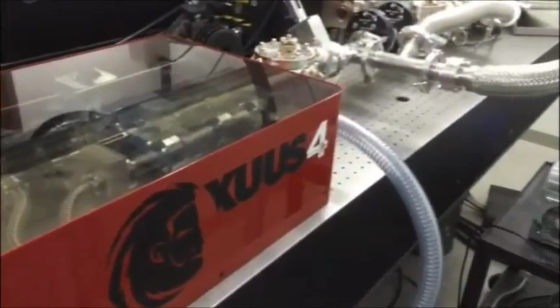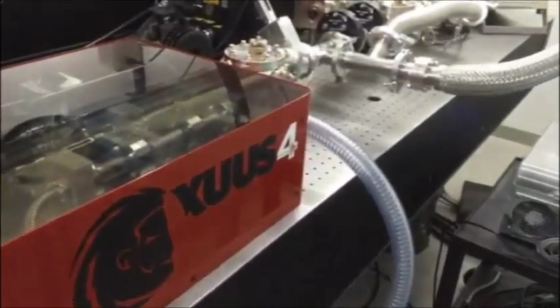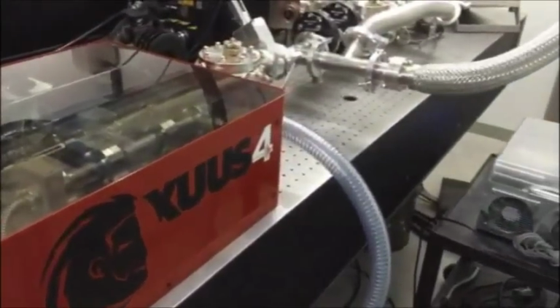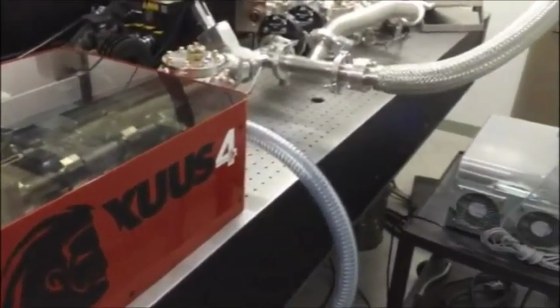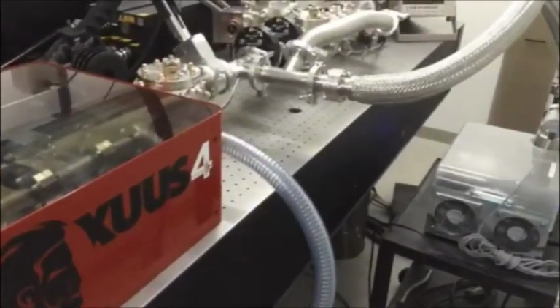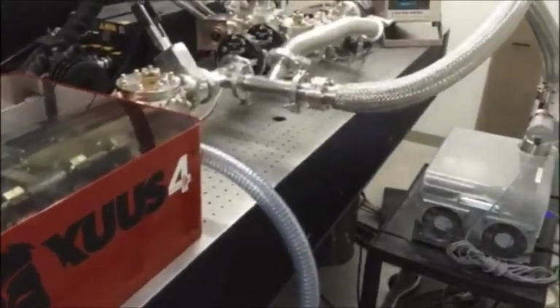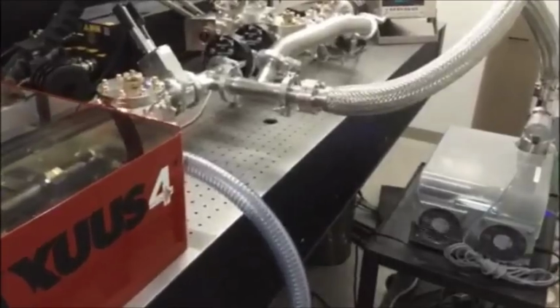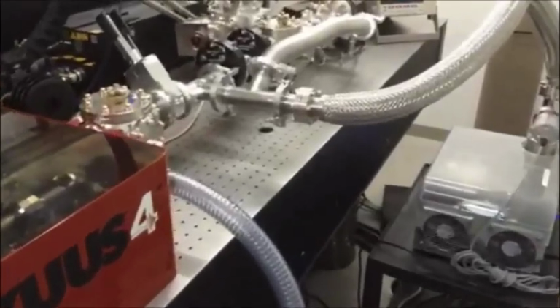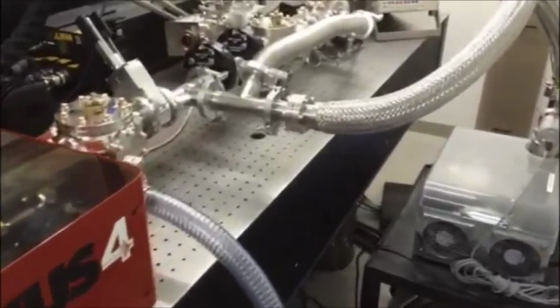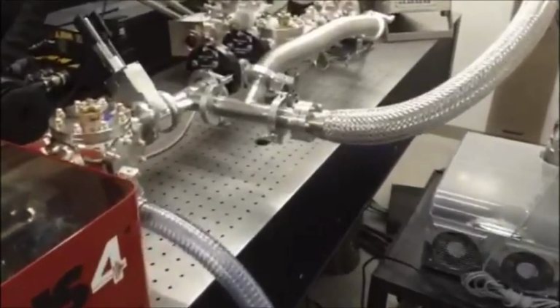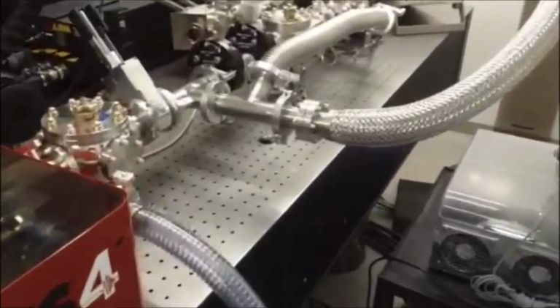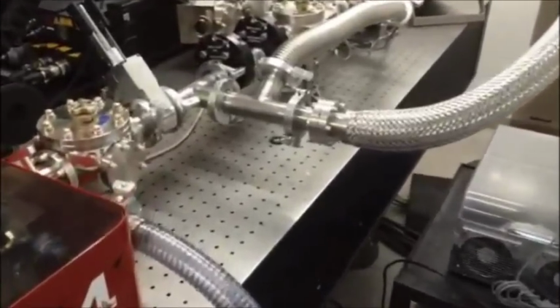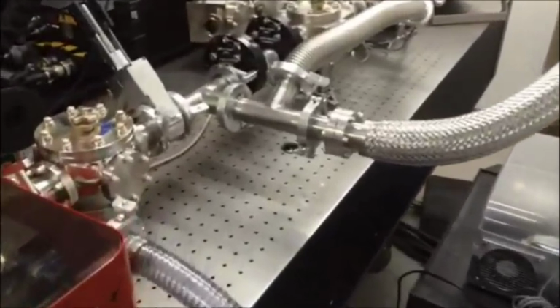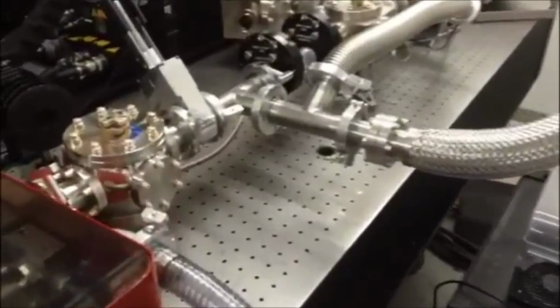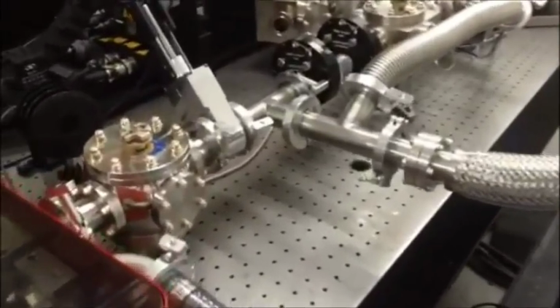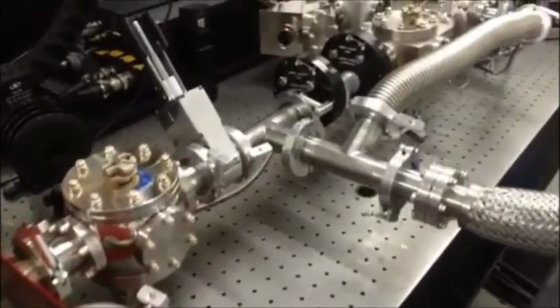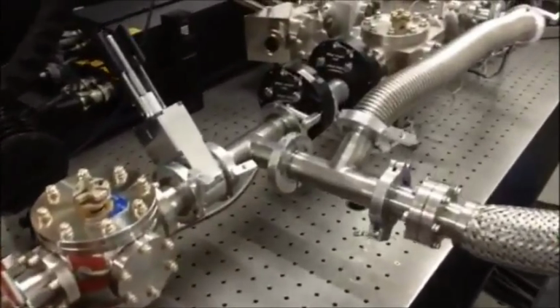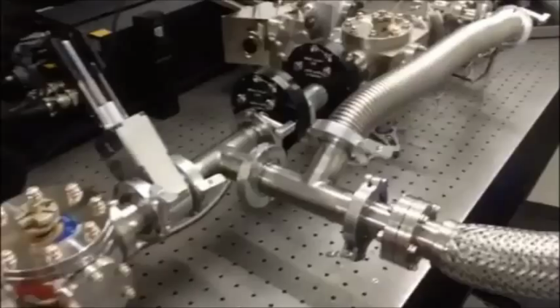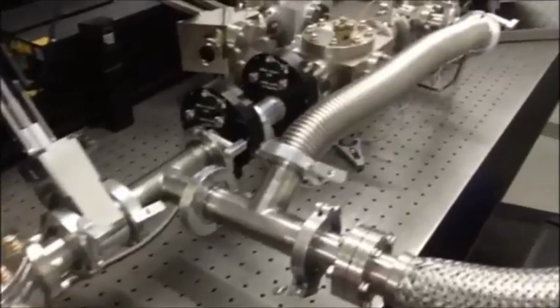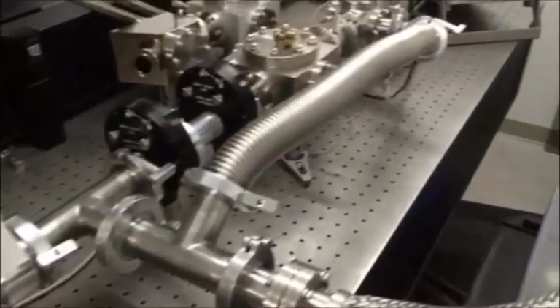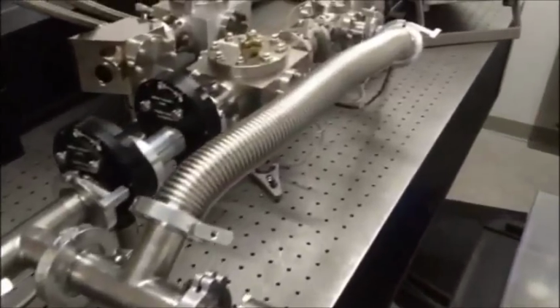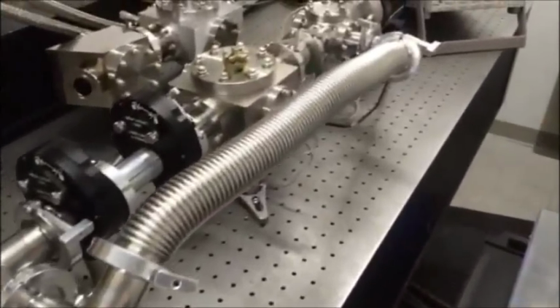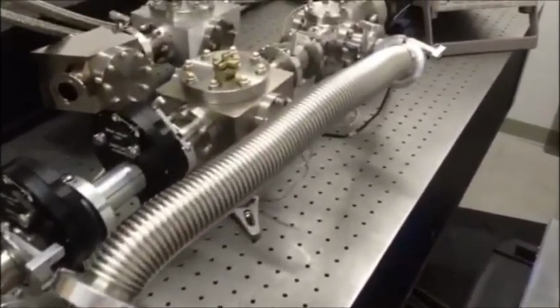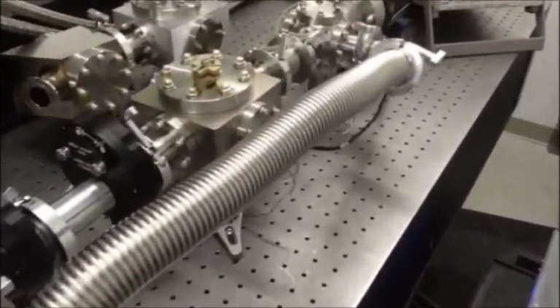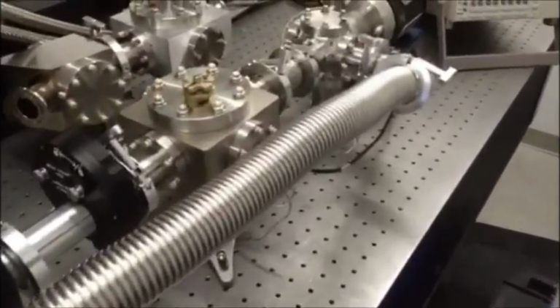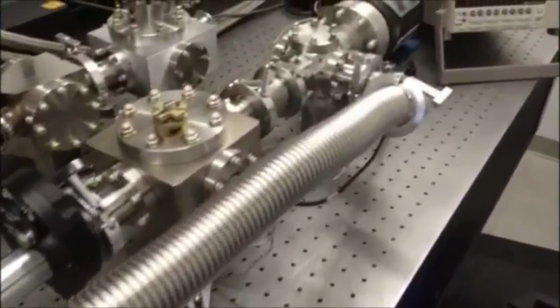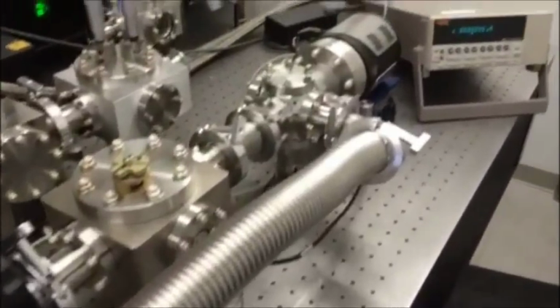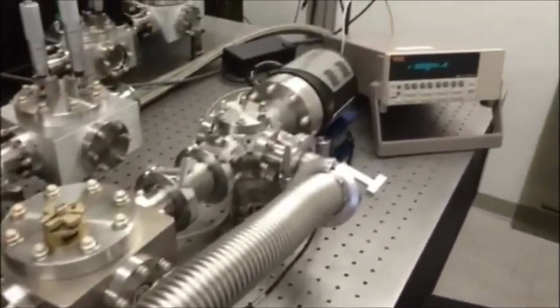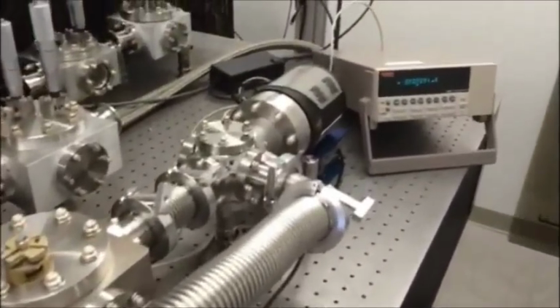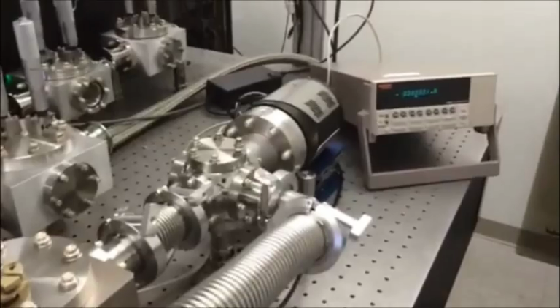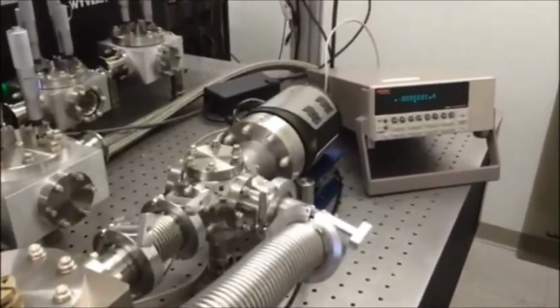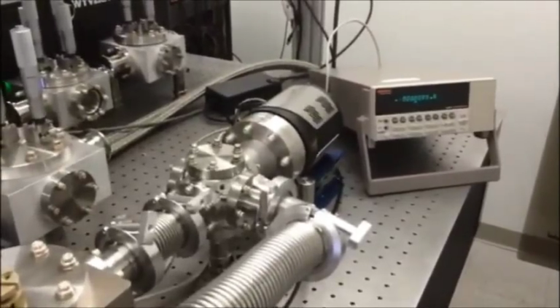The Zeus includes a vacuum beamline to deliver the desired EUV output to your experiment. Some components of the beamline remove residual IR light, while other components filter, focus, and detect the desired EUV output.